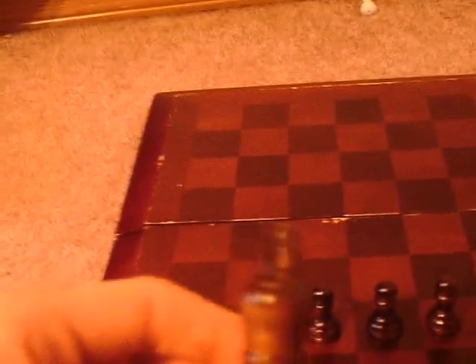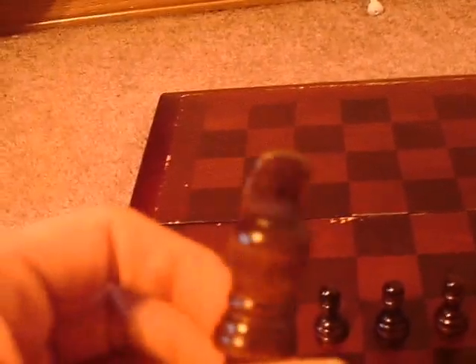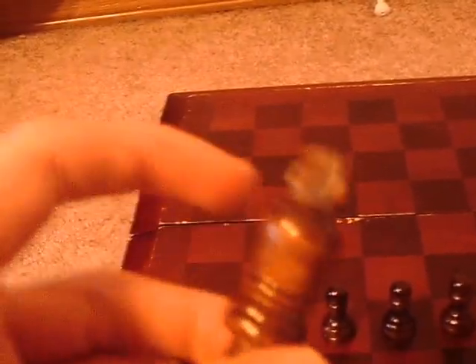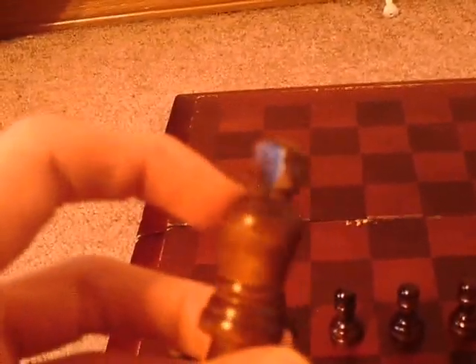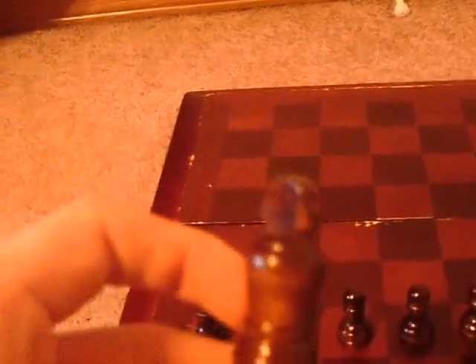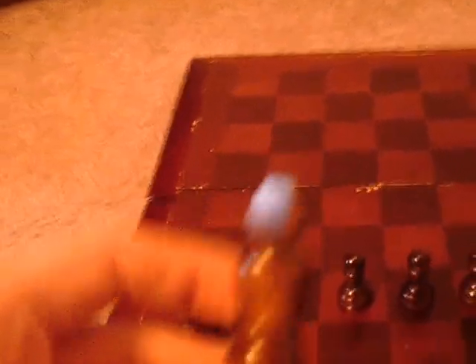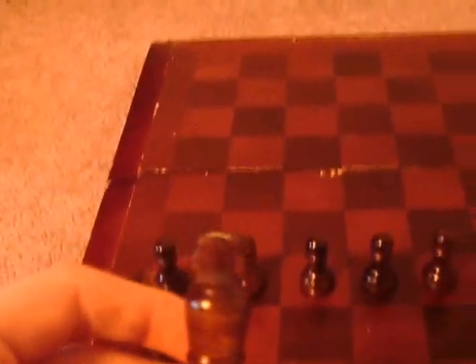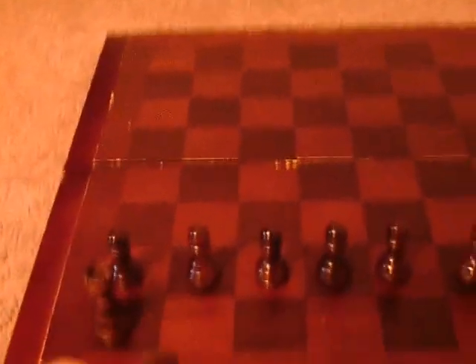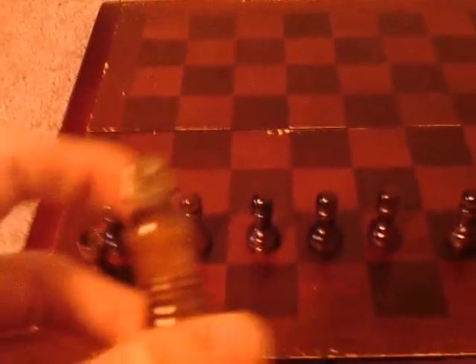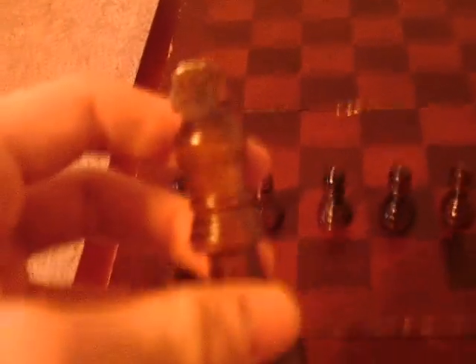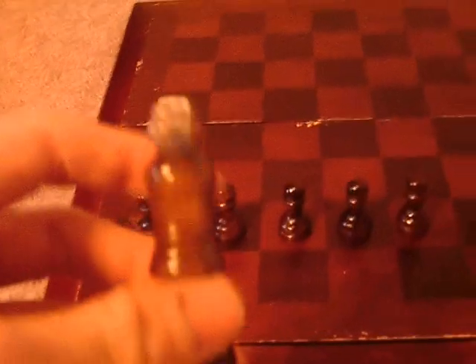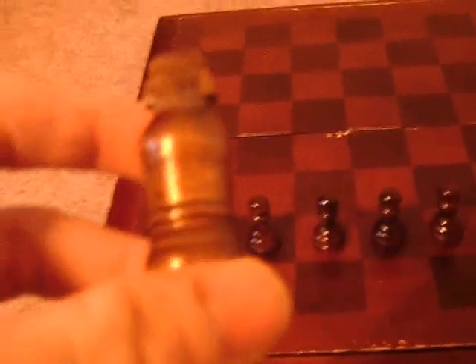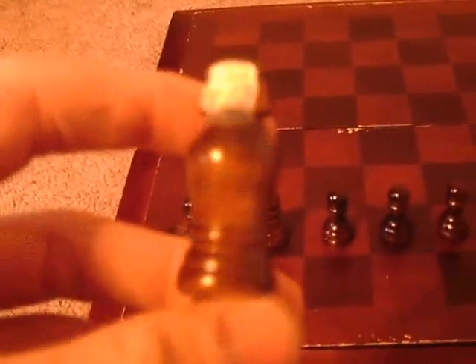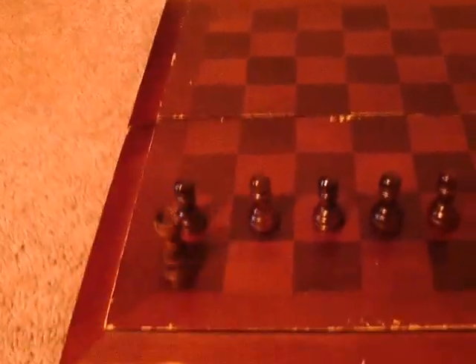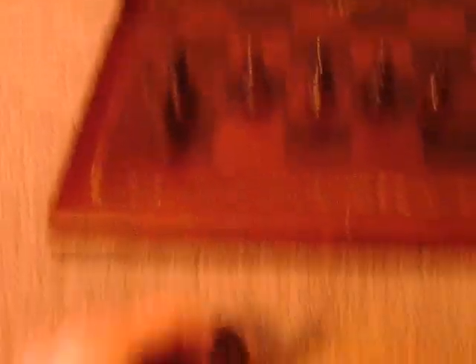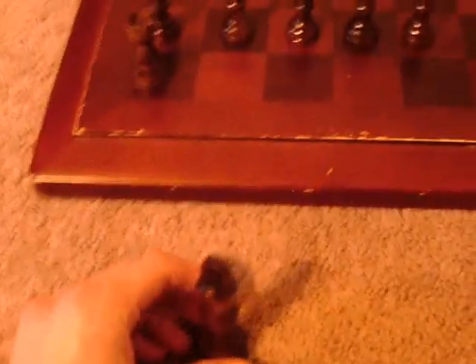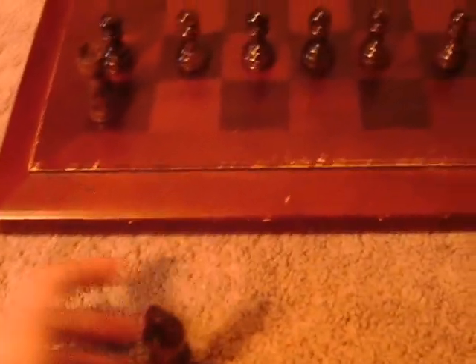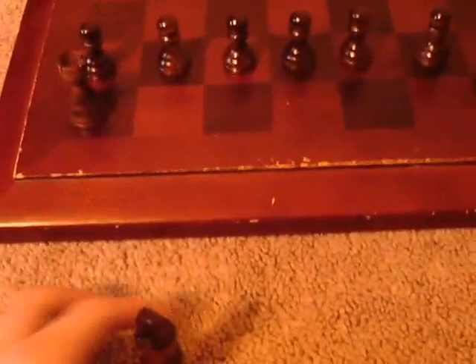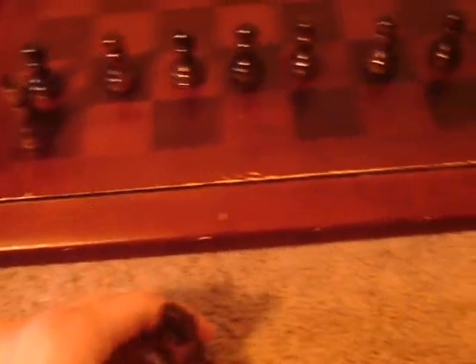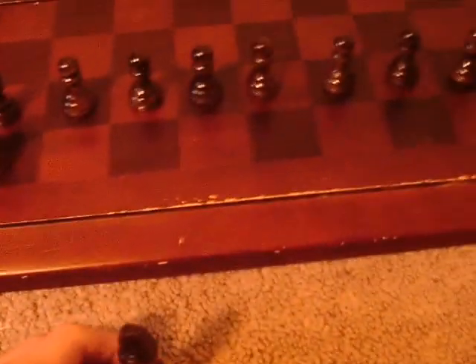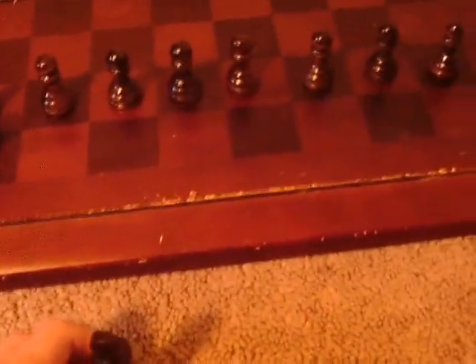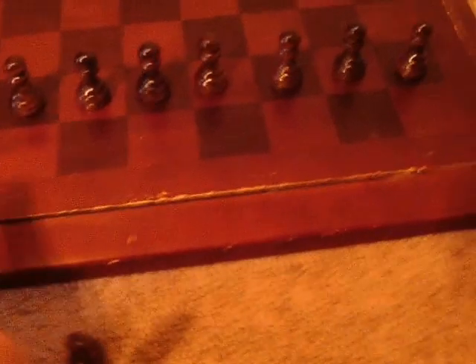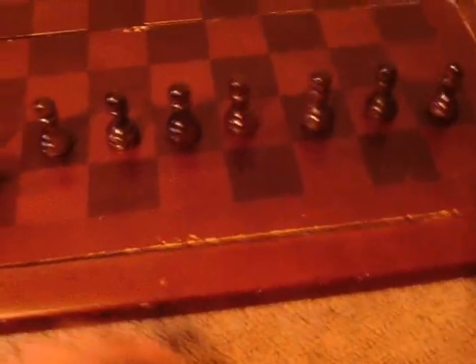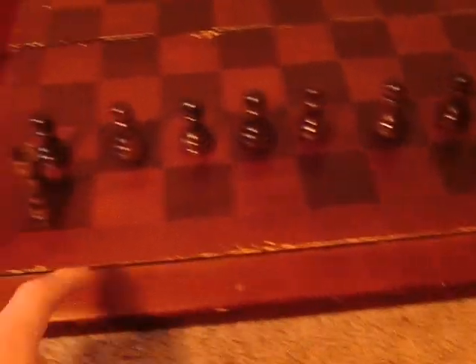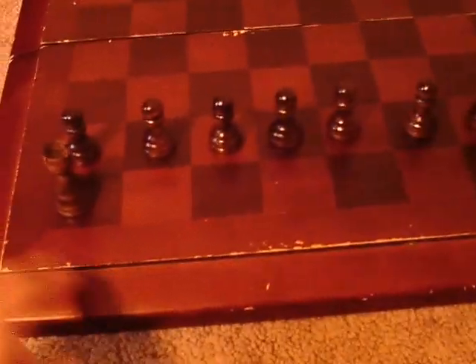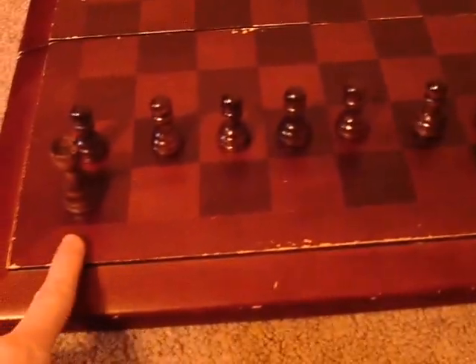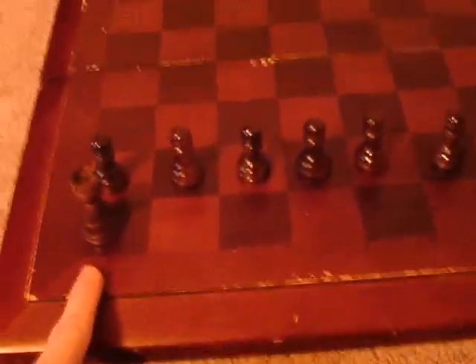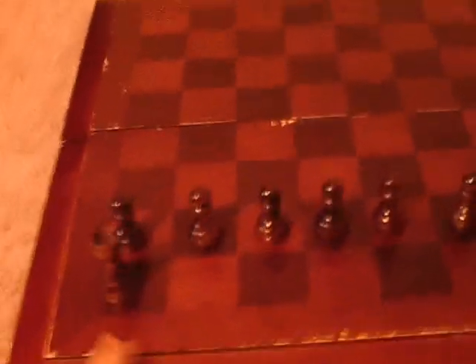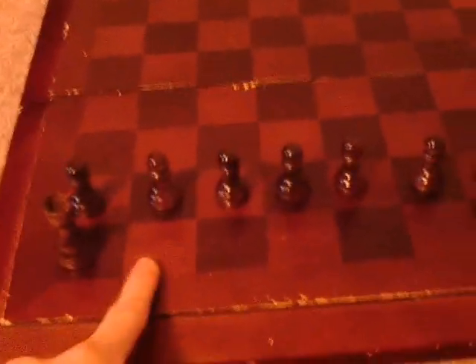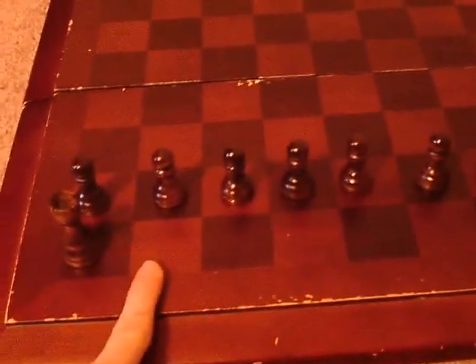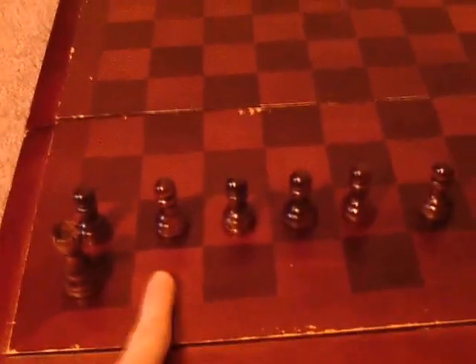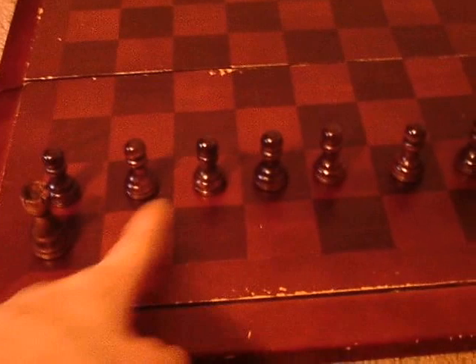Here's the king — he has a little cross on top most of the time. That's the special piece. Rooks go in the corner squares.